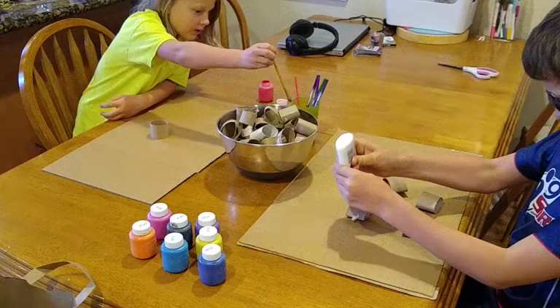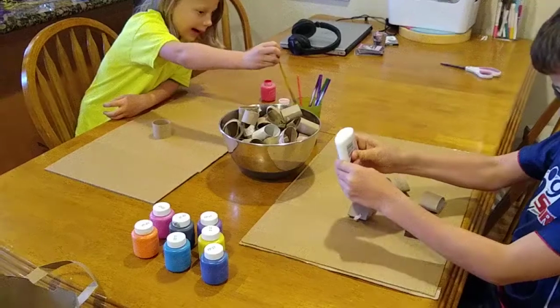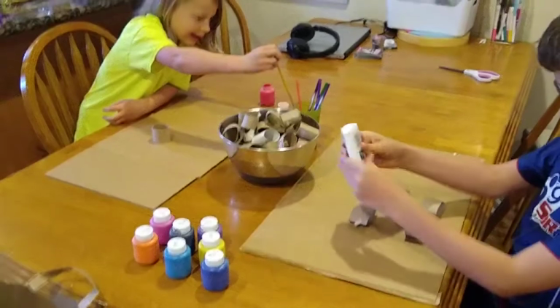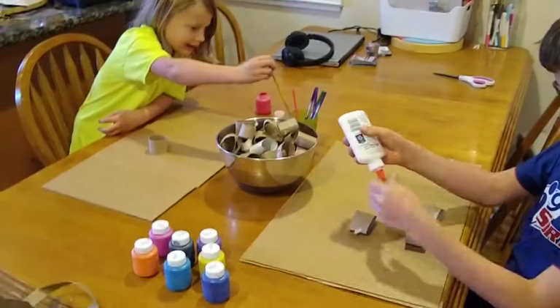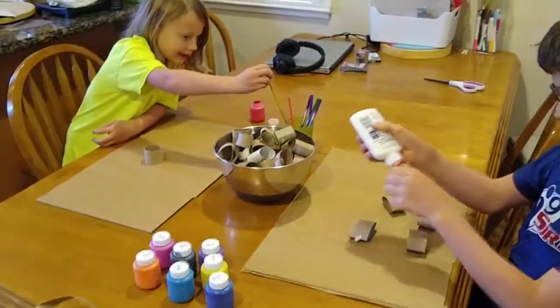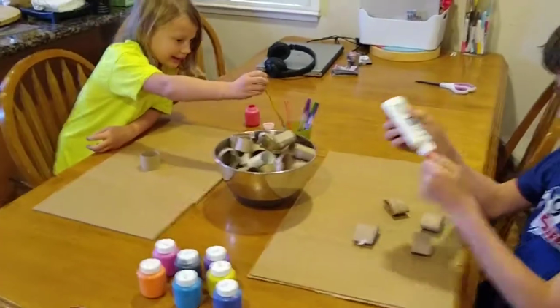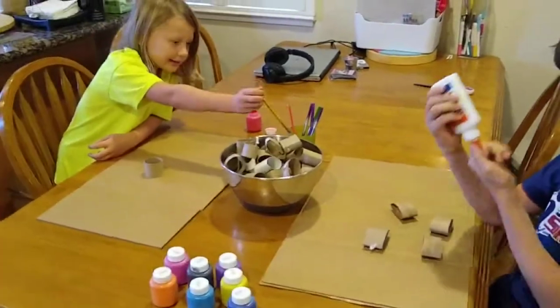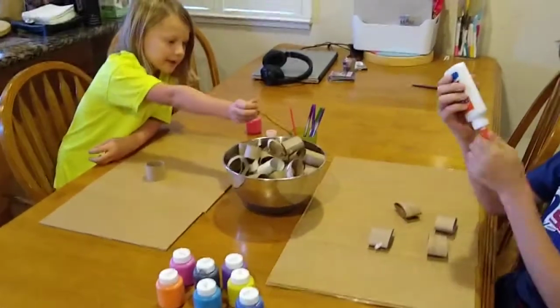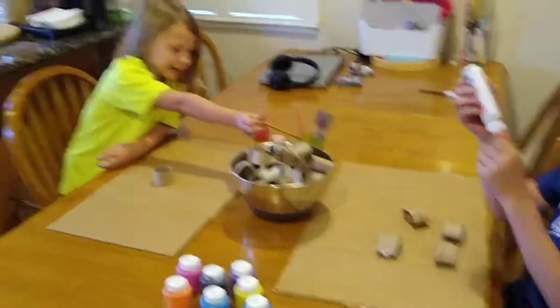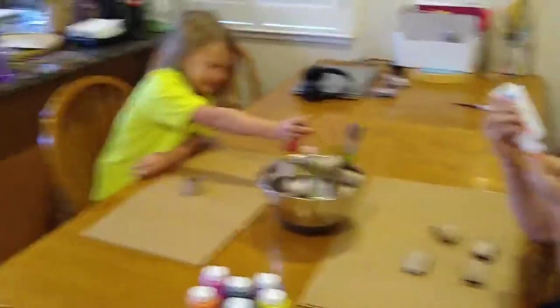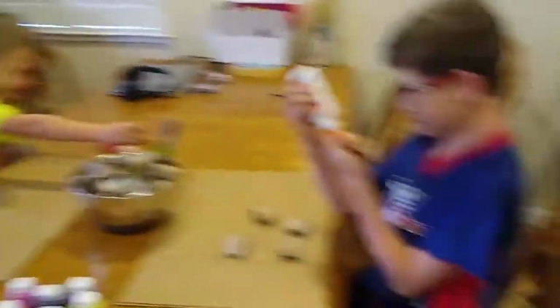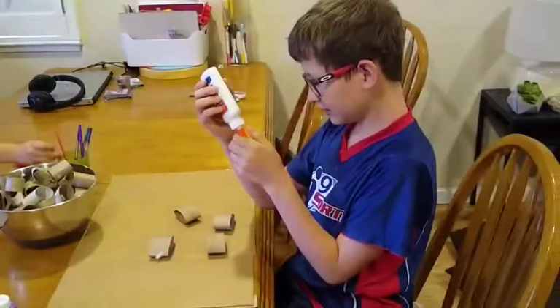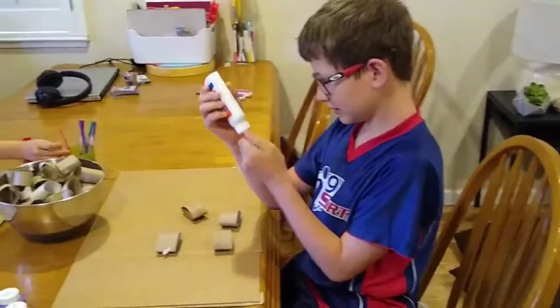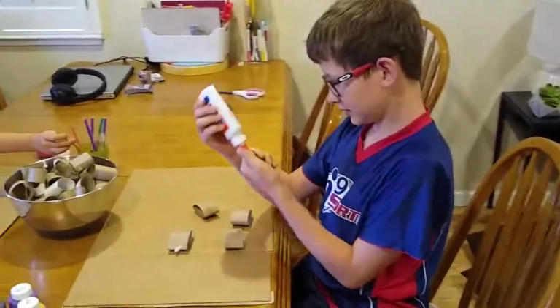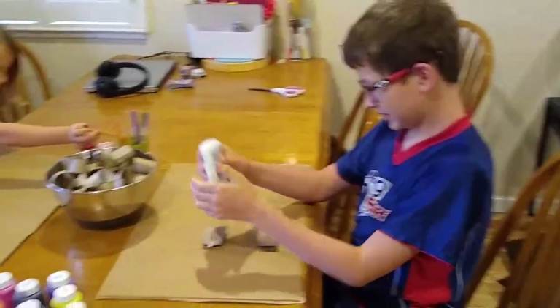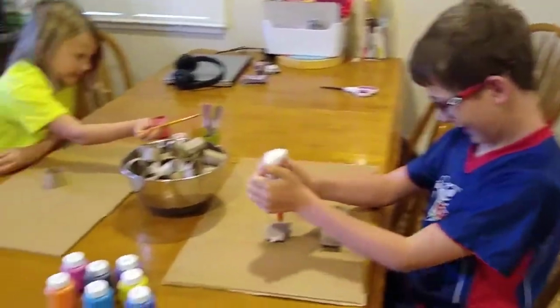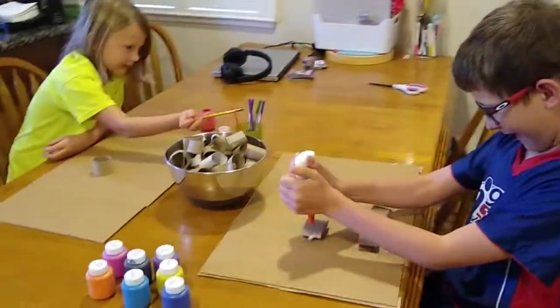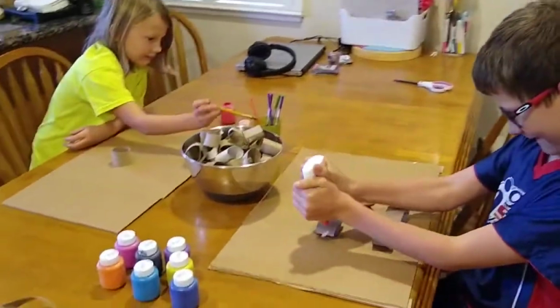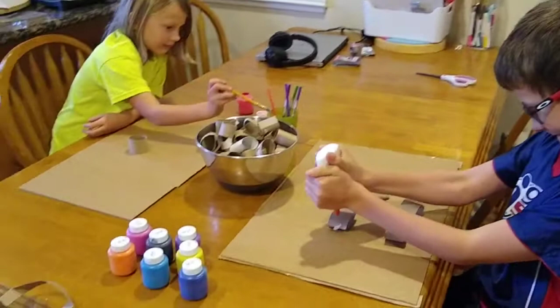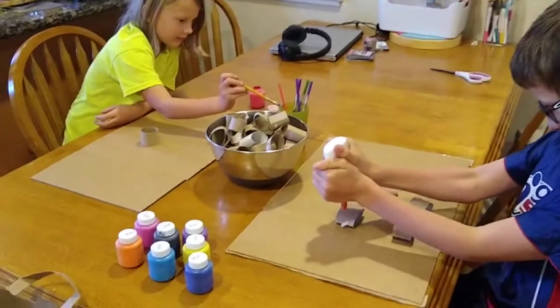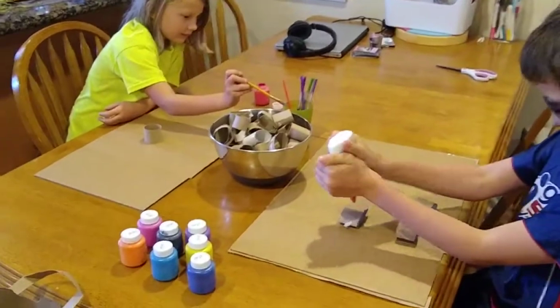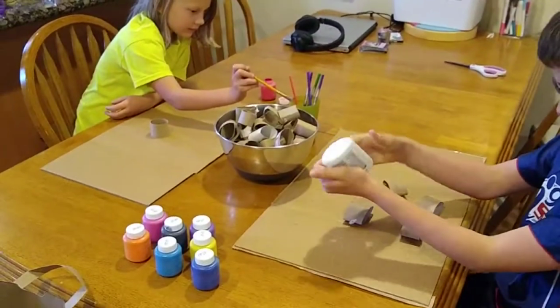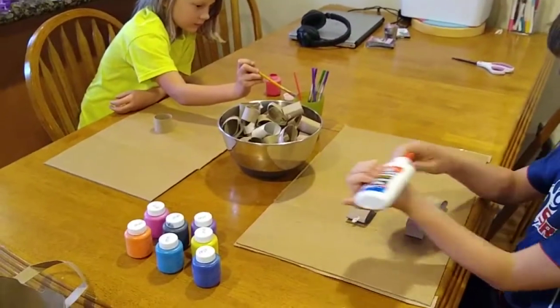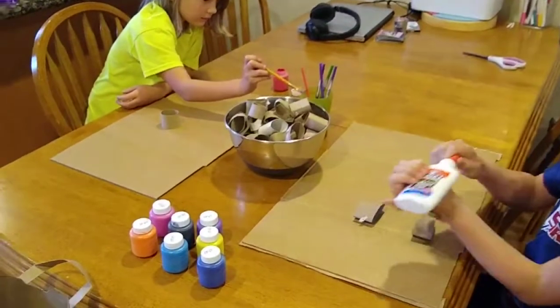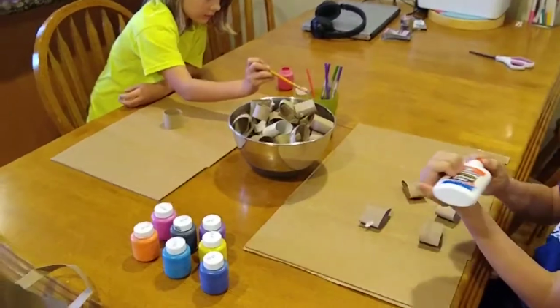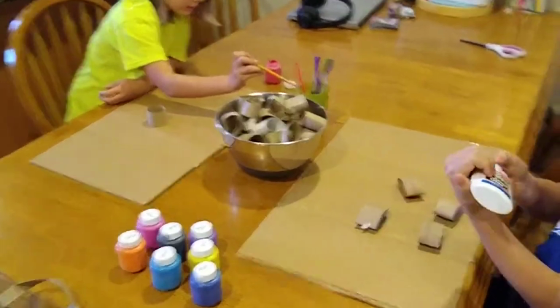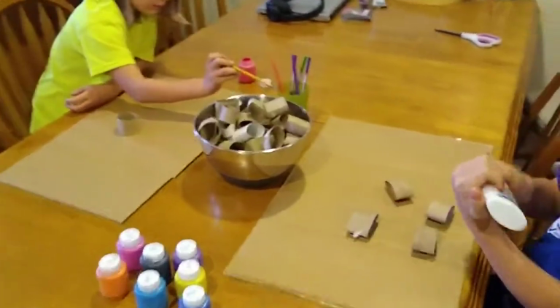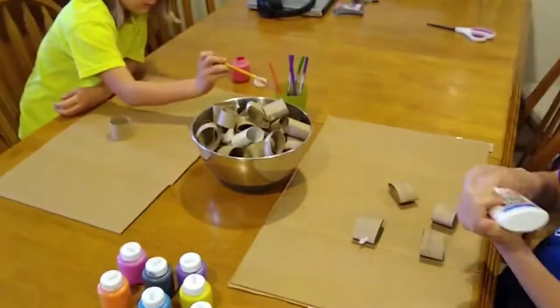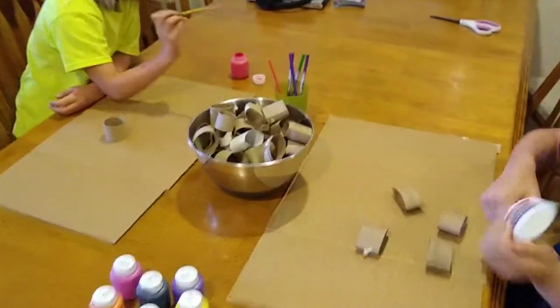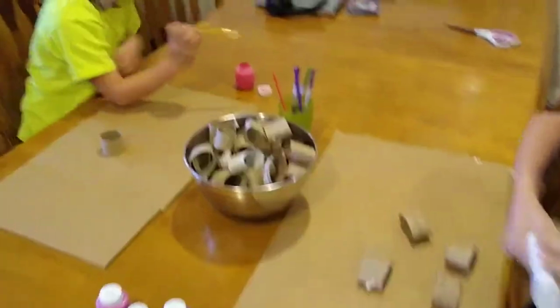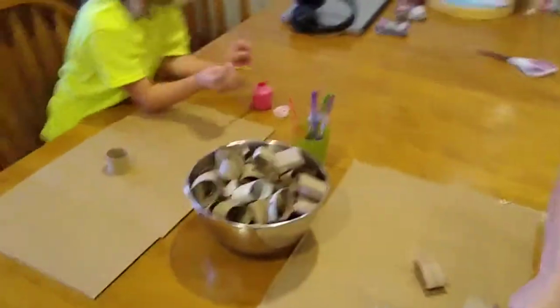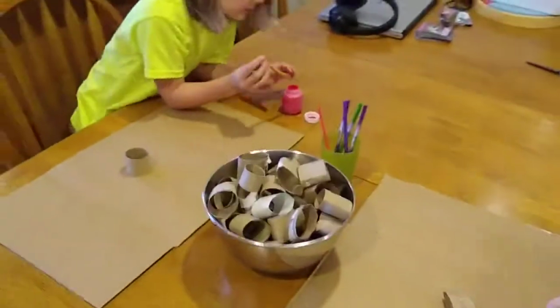Hi, this is teacher Denise and Hannah and Ryan. We're going to show you today an art project that you could do with stuff you probably have at home.